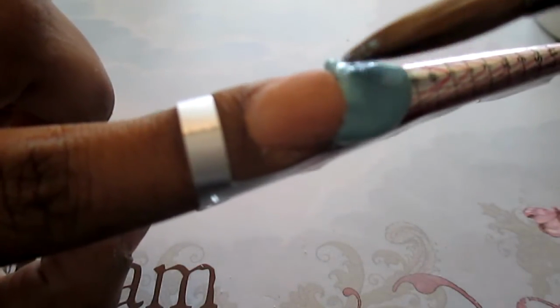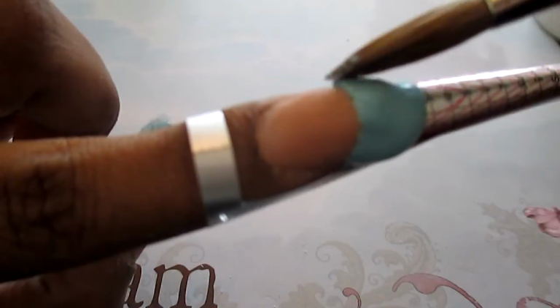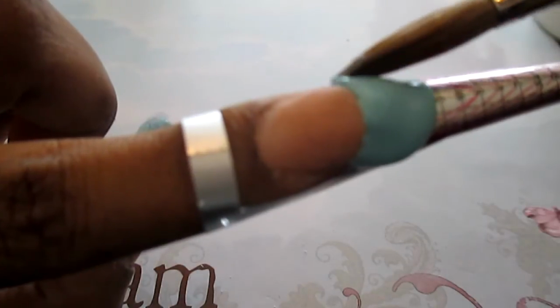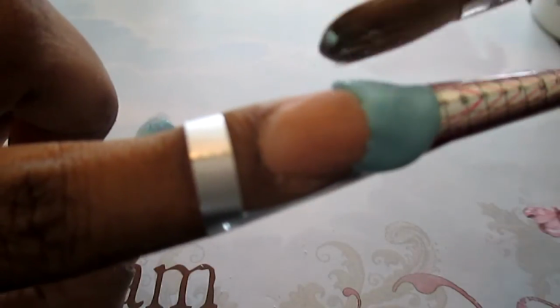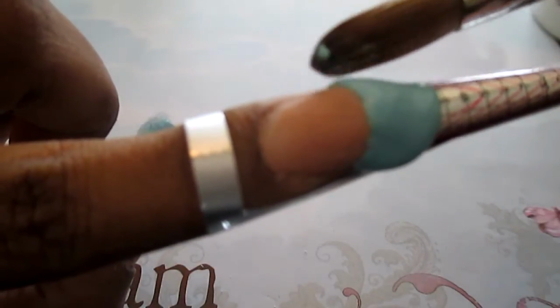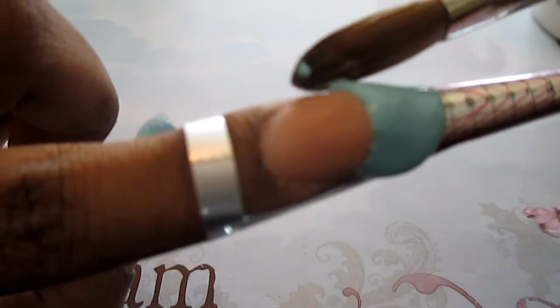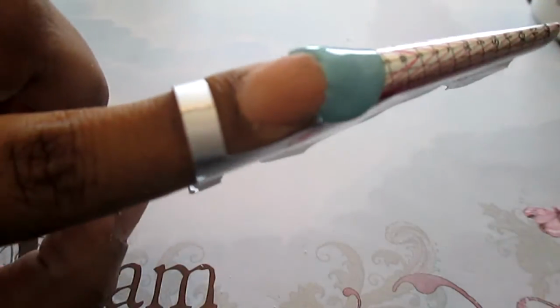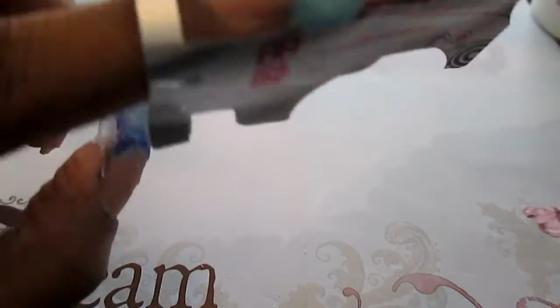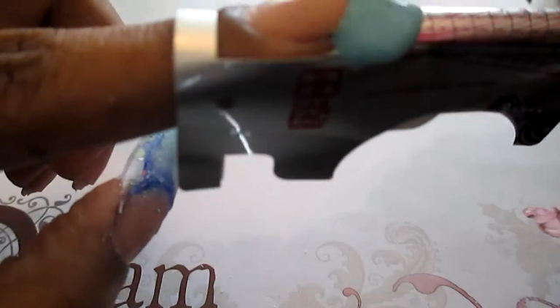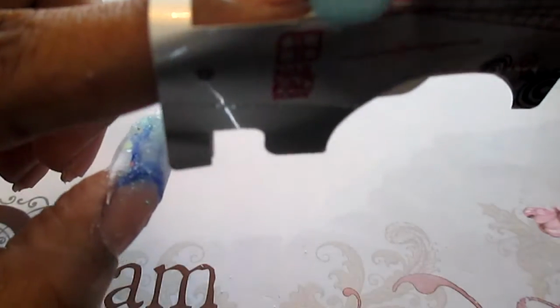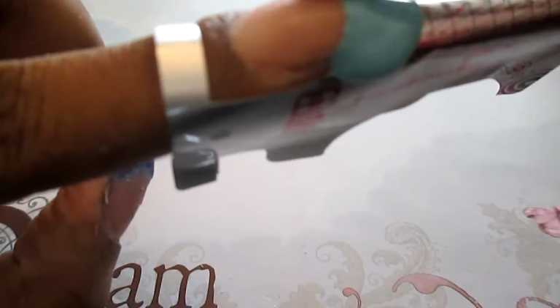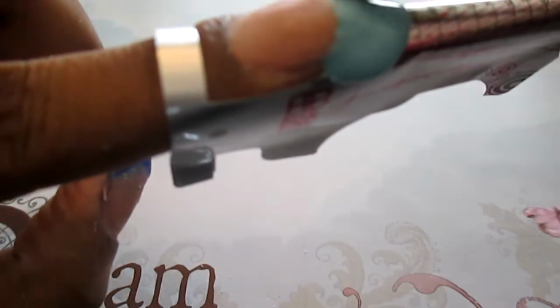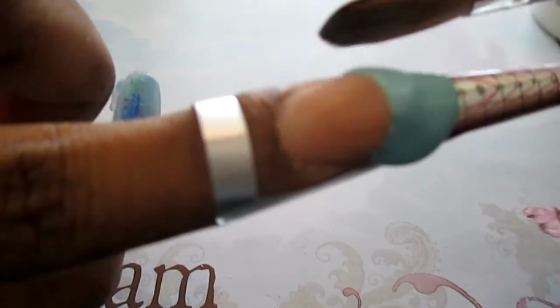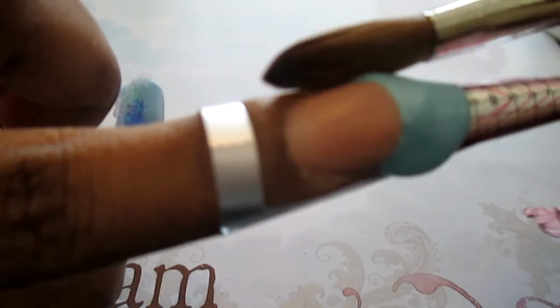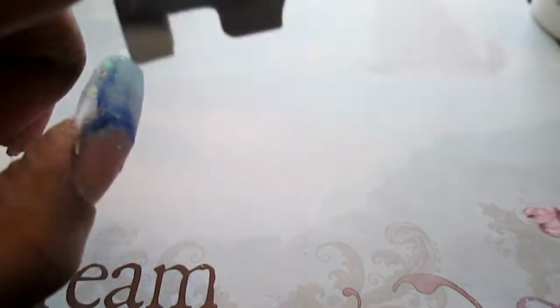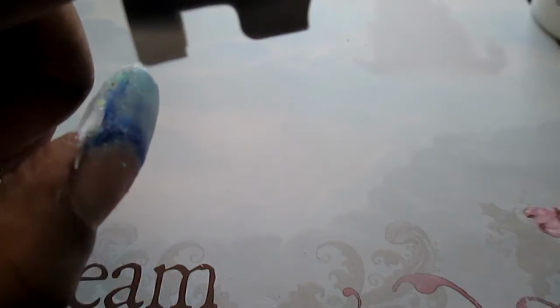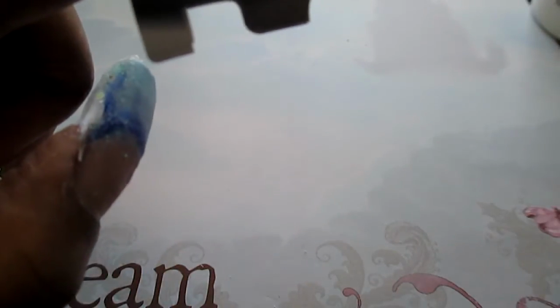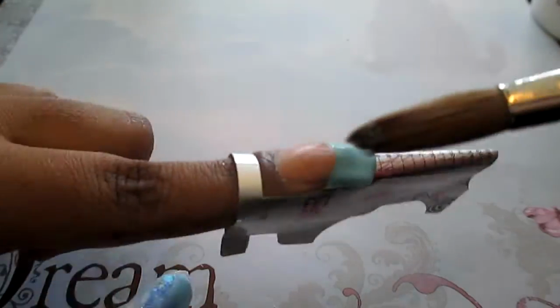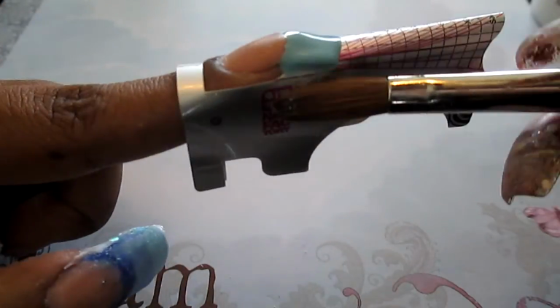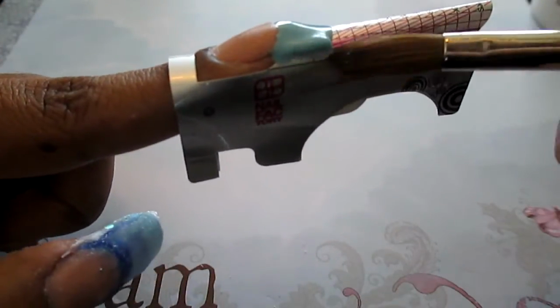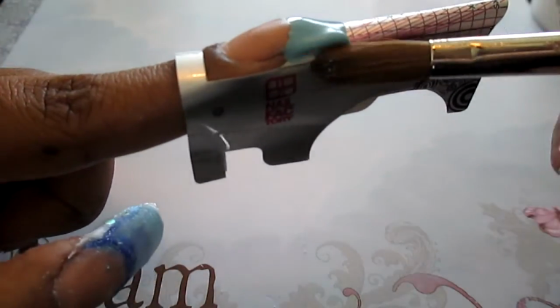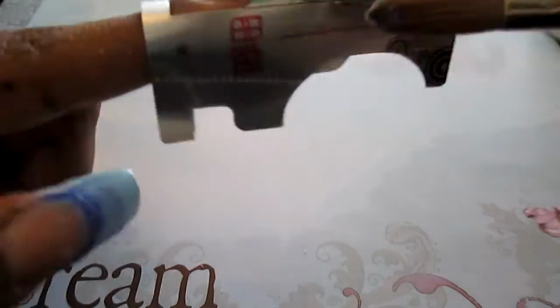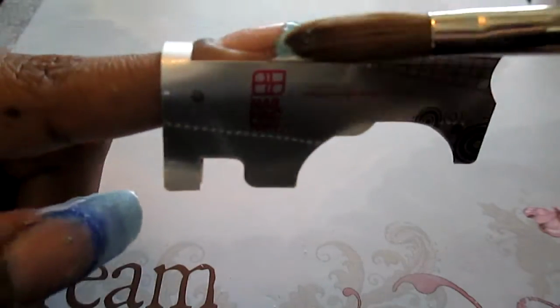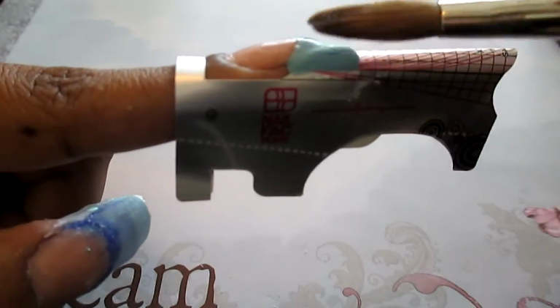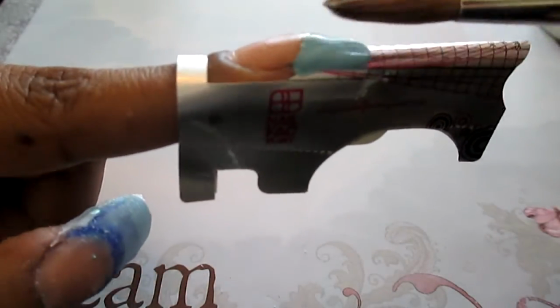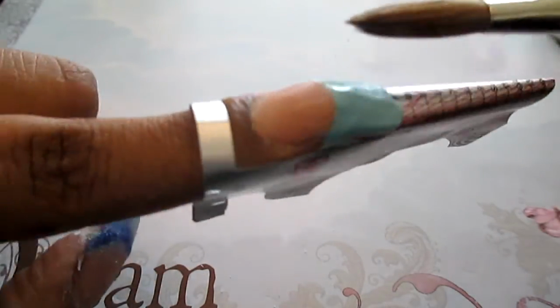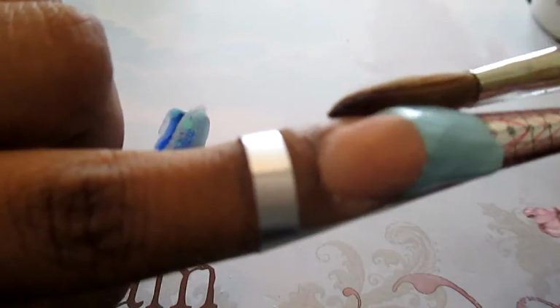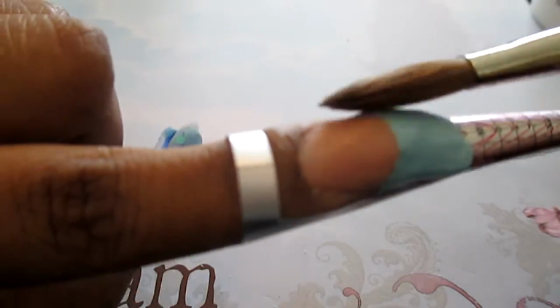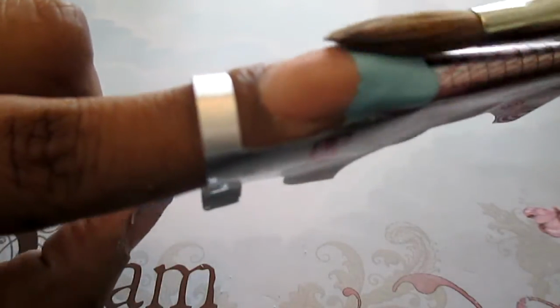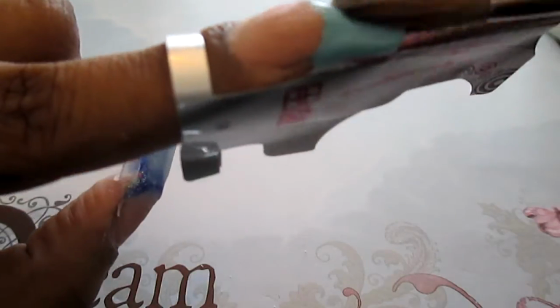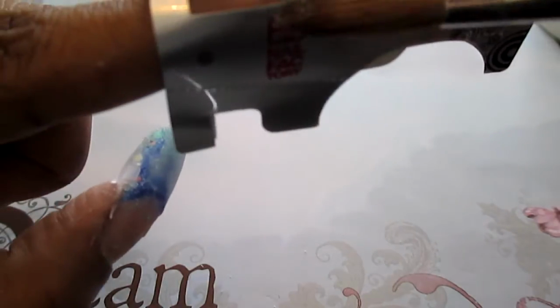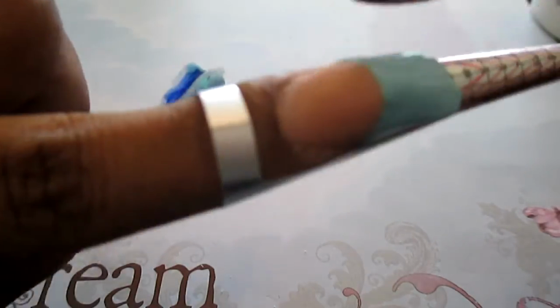So first I'm starting off with this baby blue acrylic, and all the product info will be down in the info box below just in case you want to know where I got any of this stuff from.